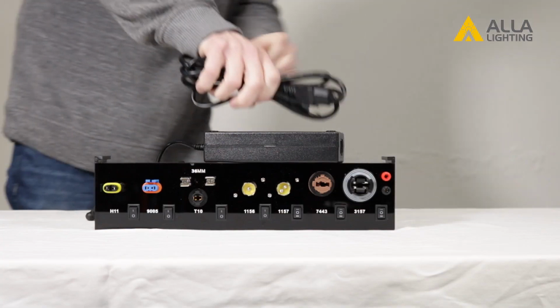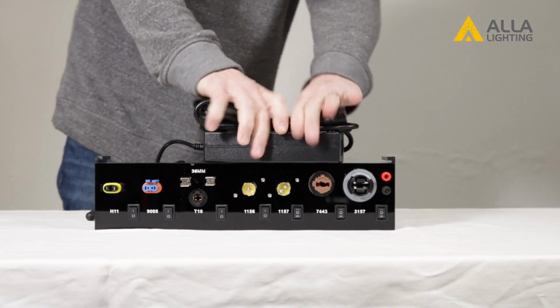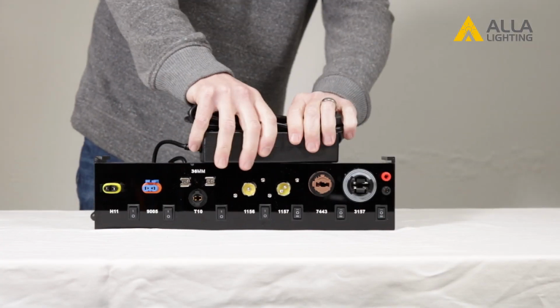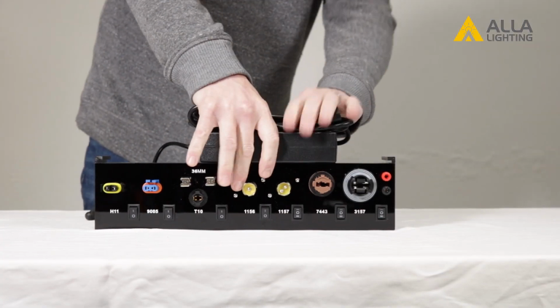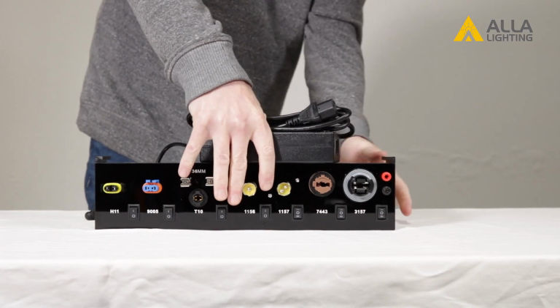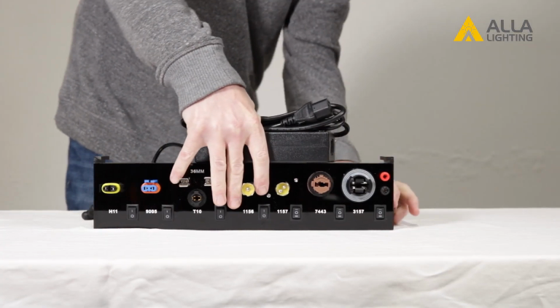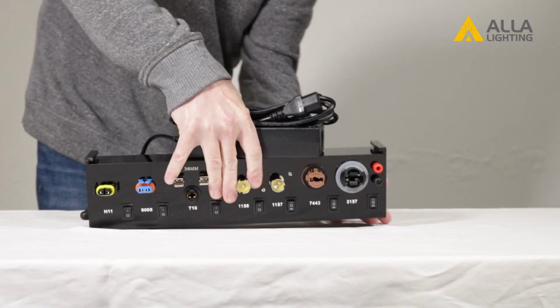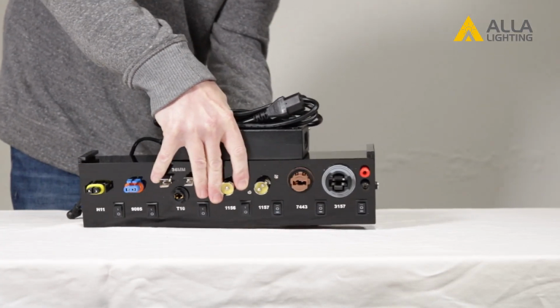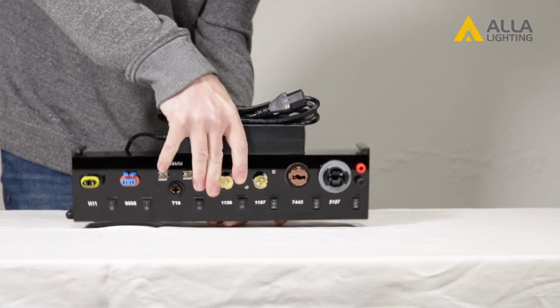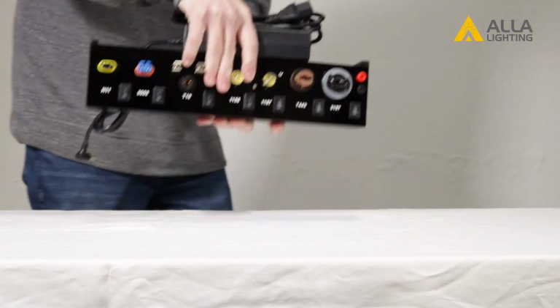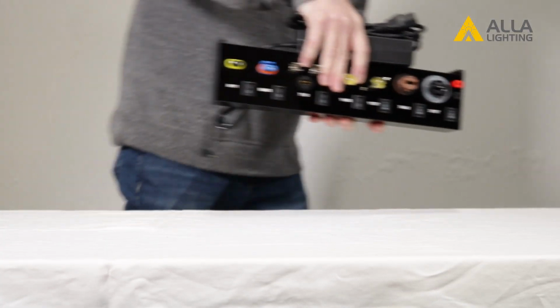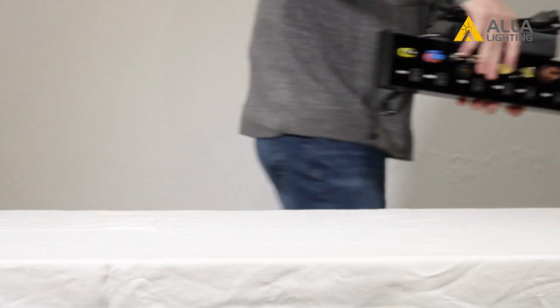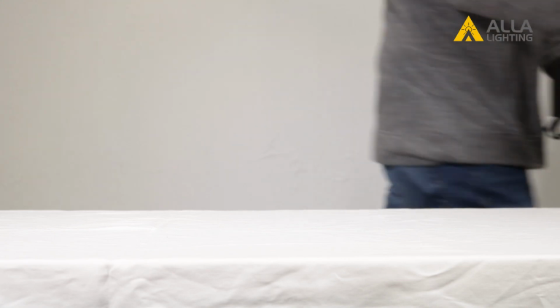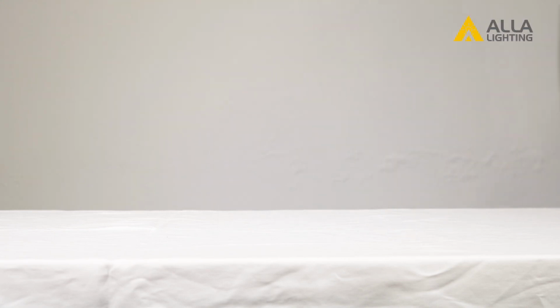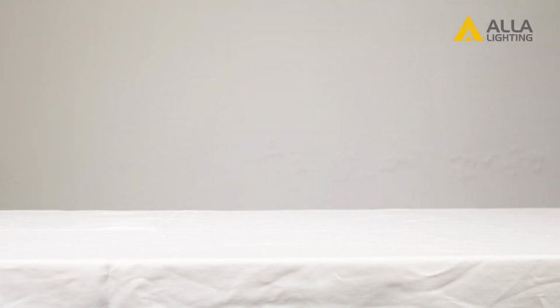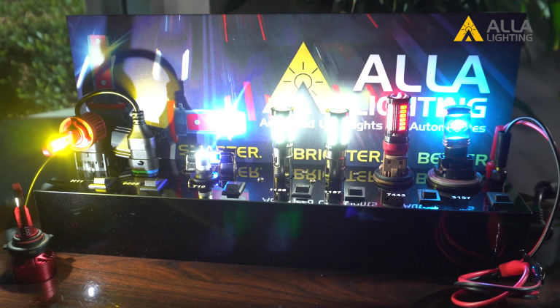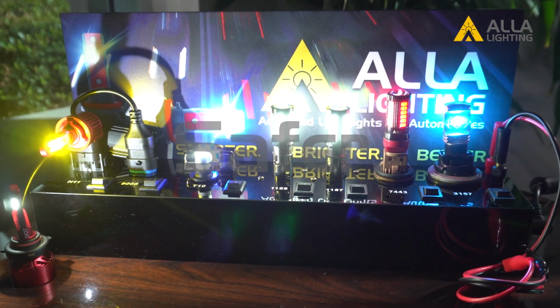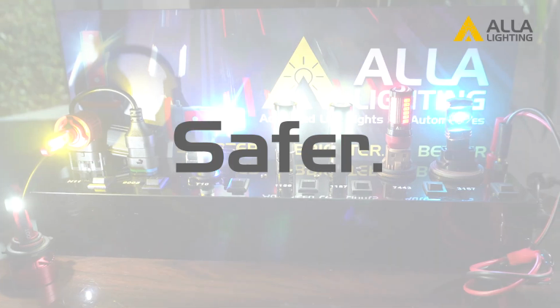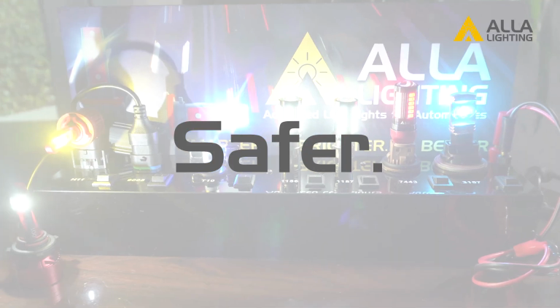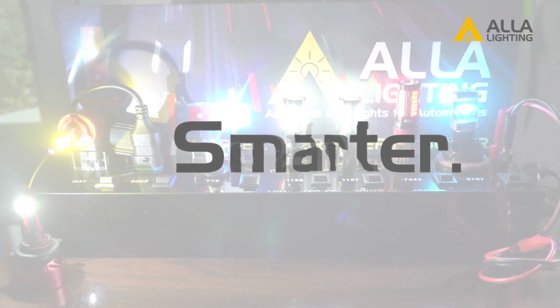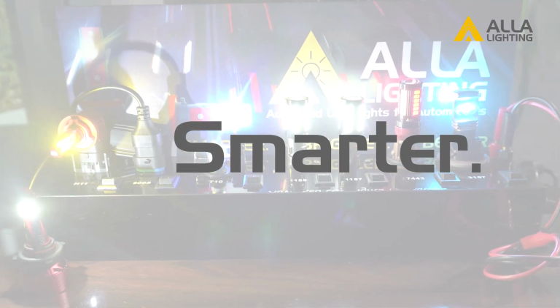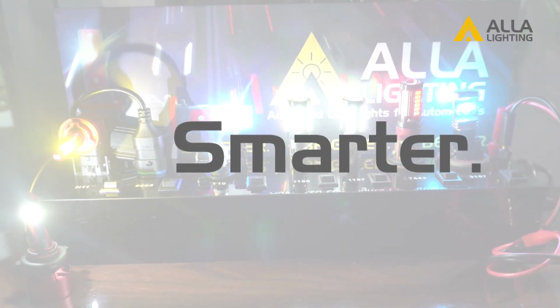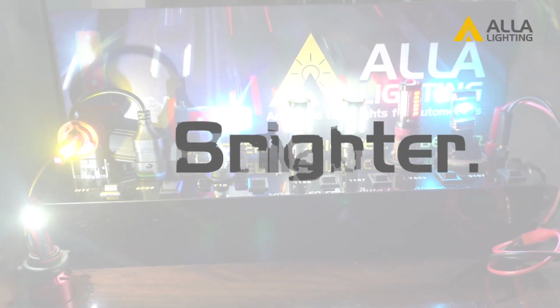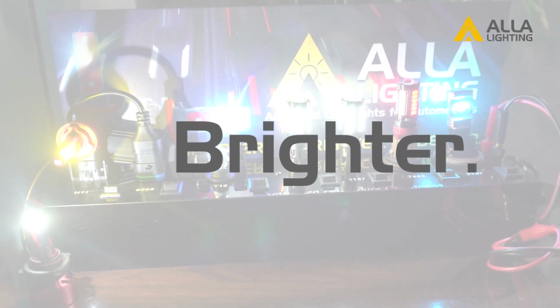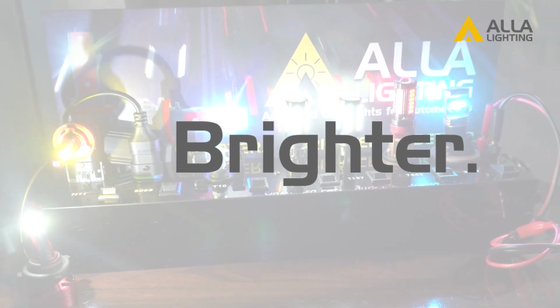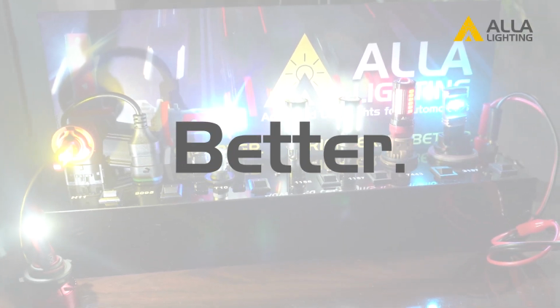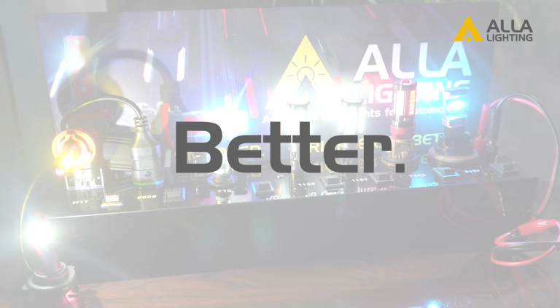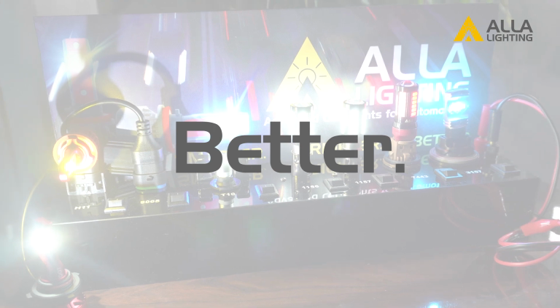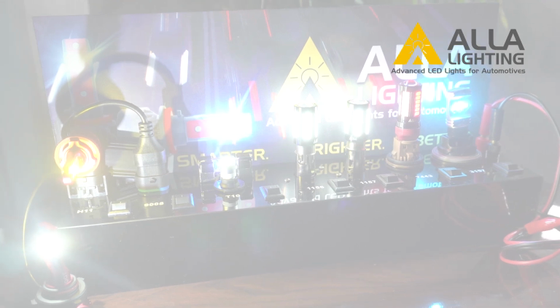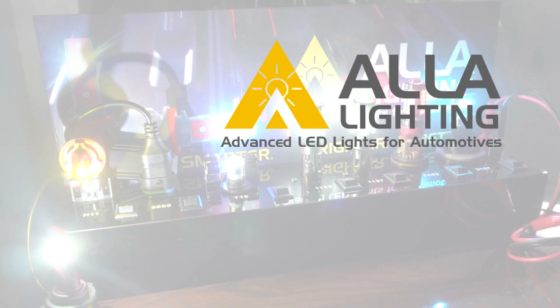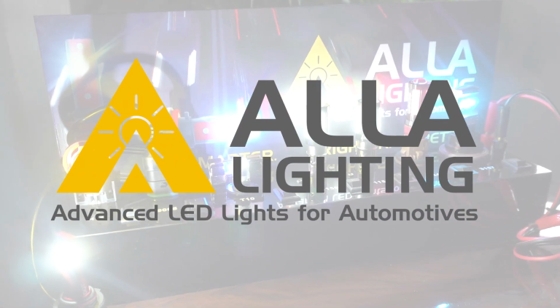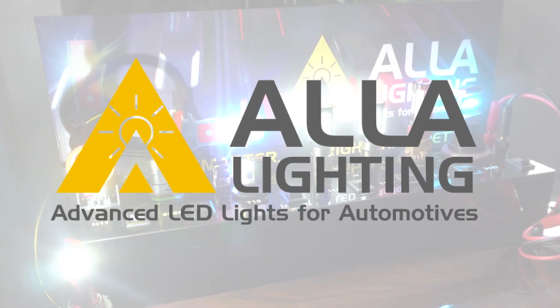Plus, it's fuse protected for safety and totally portable. Safer. Smarter. Brighter. Better. We are Ayla Lighting.